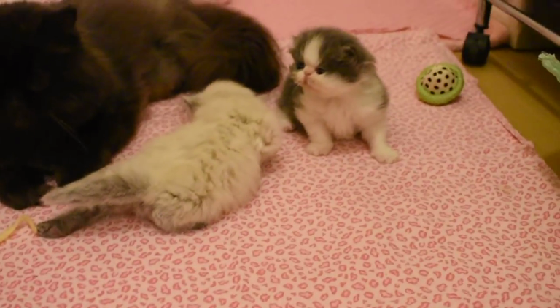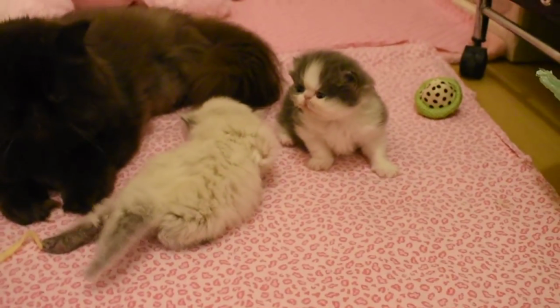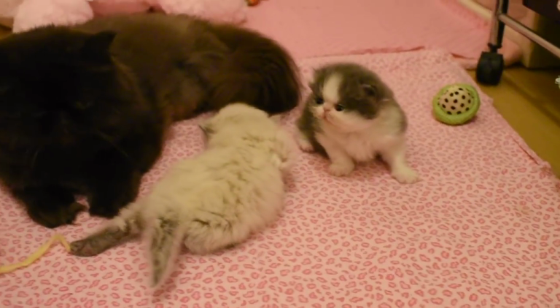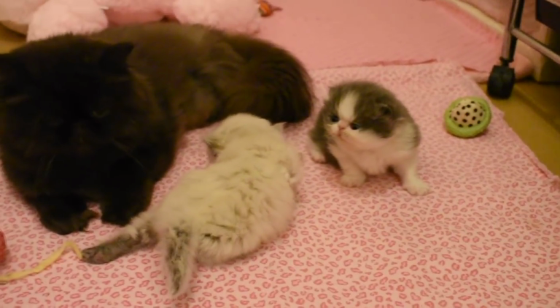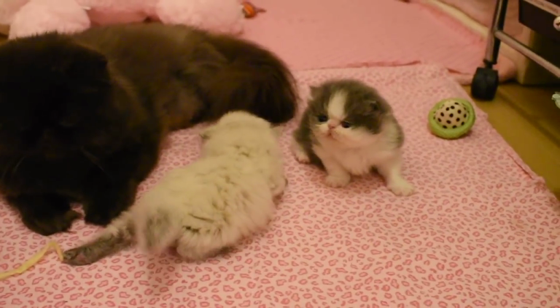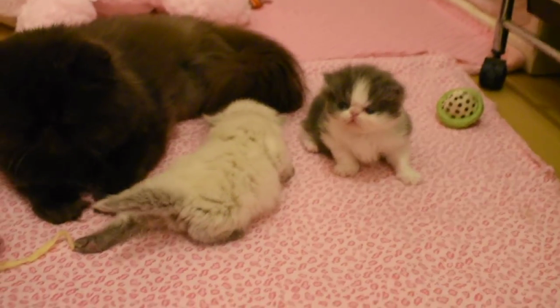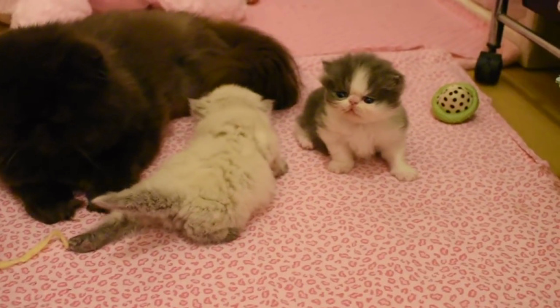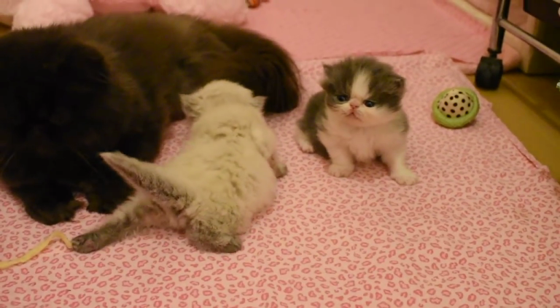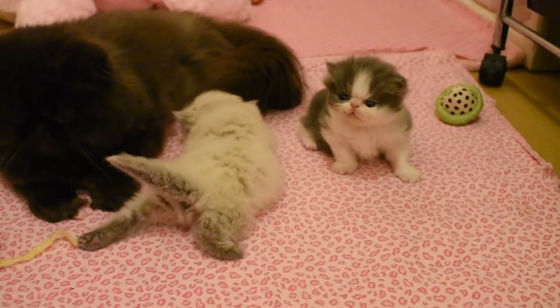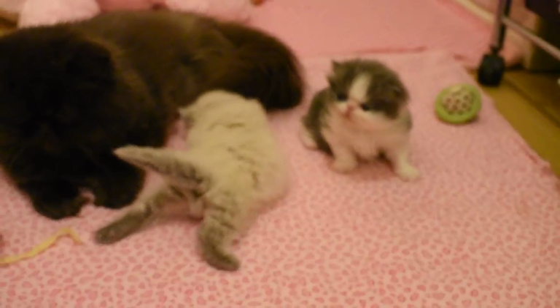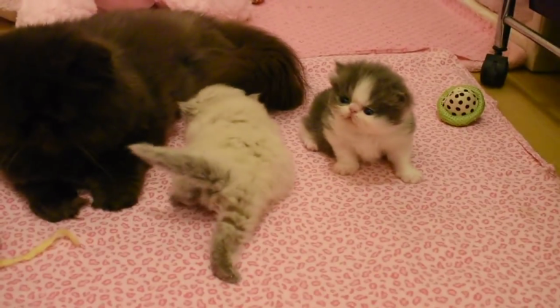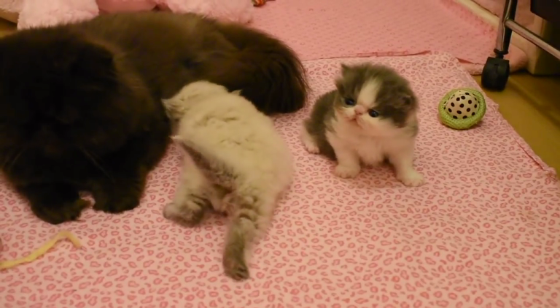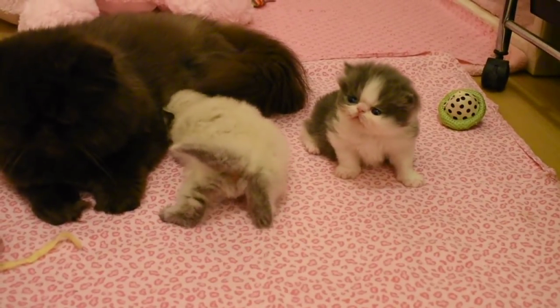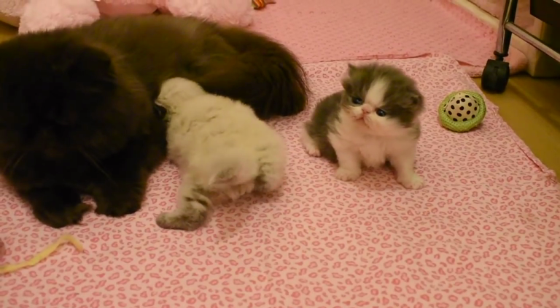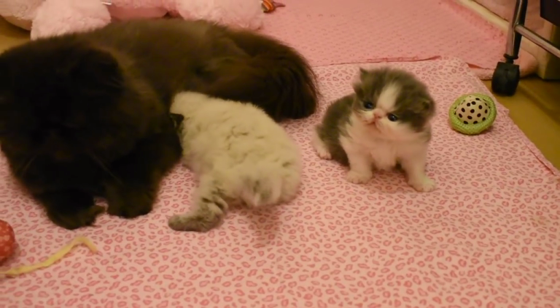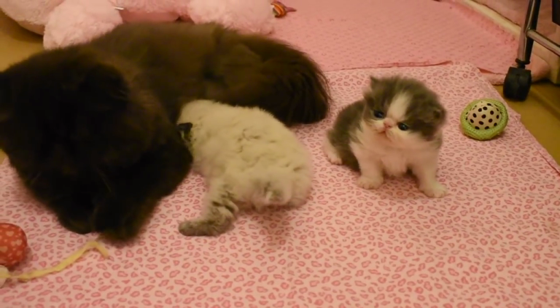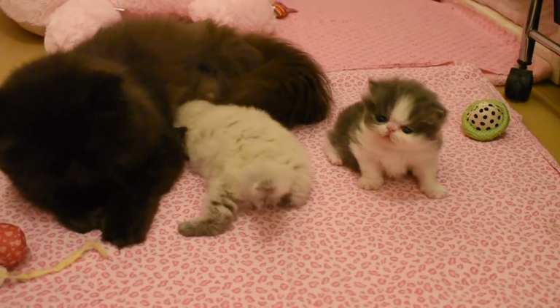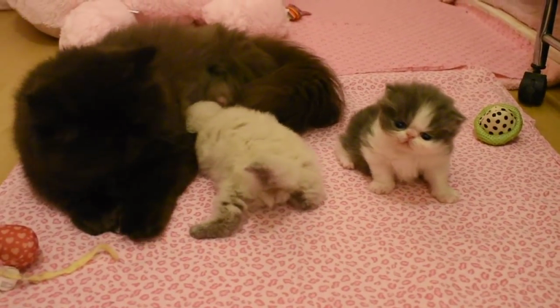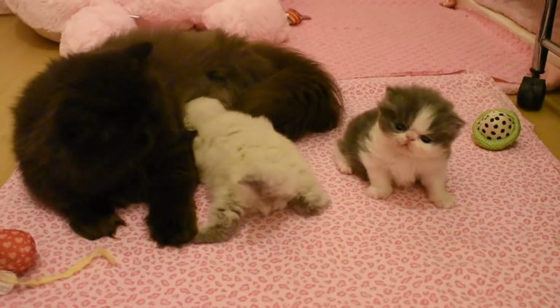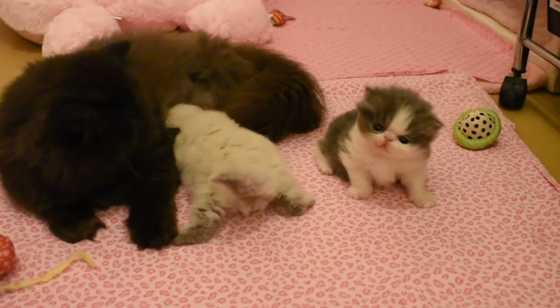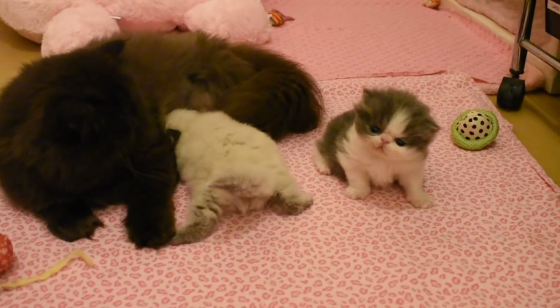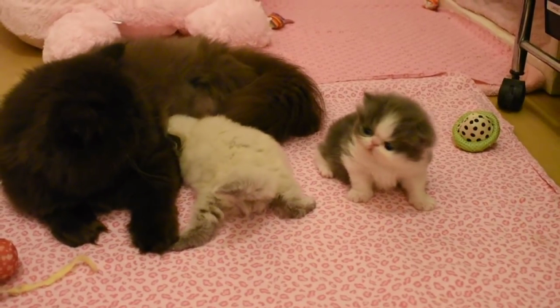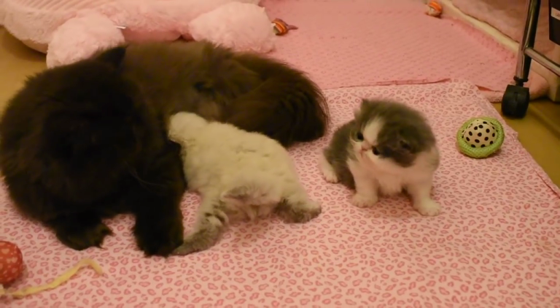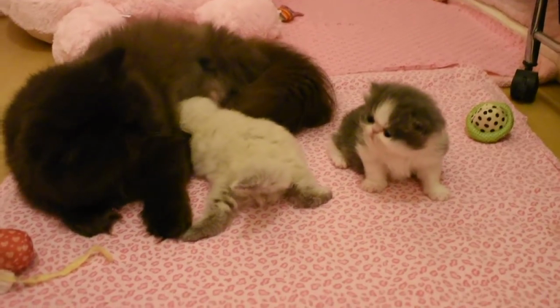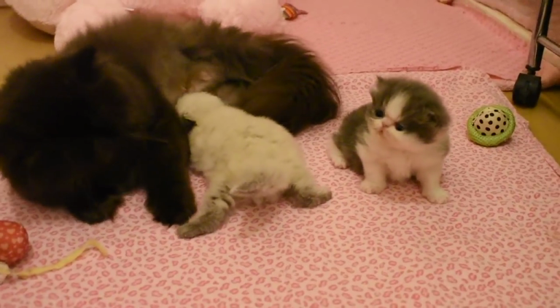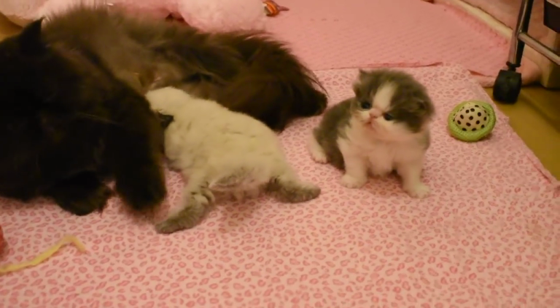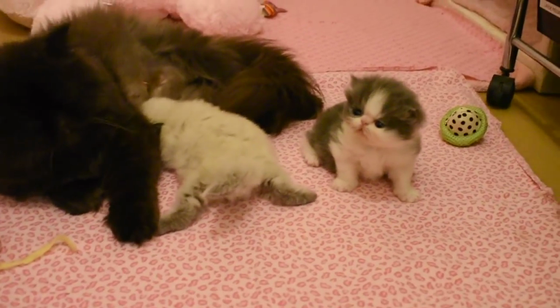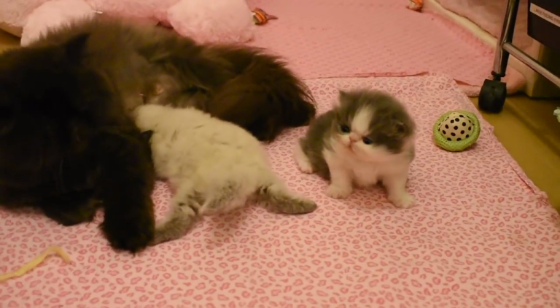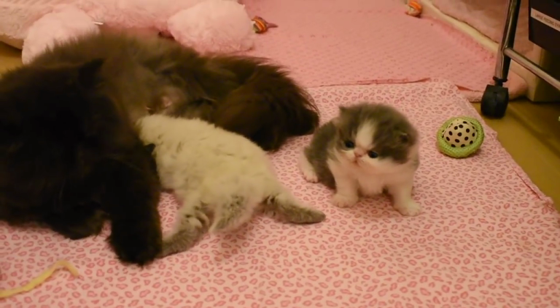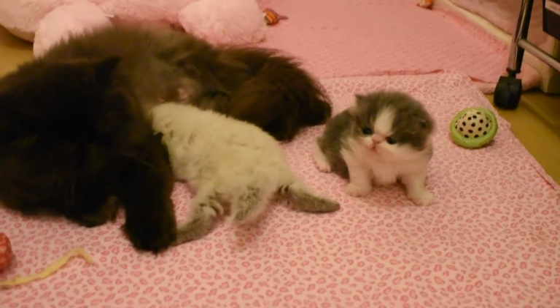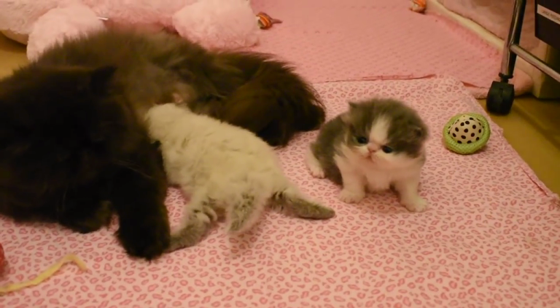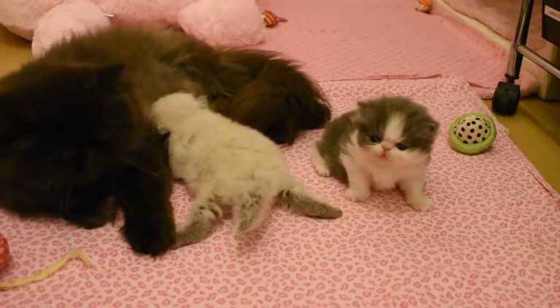I'm heading down to be with the older cats, so we'll say goodbye for now.